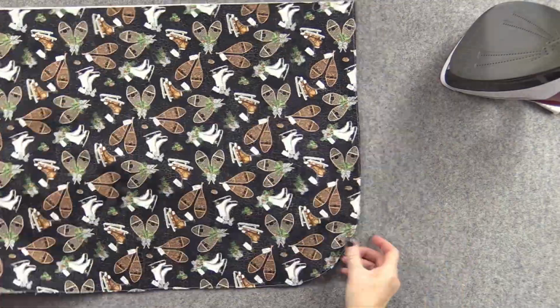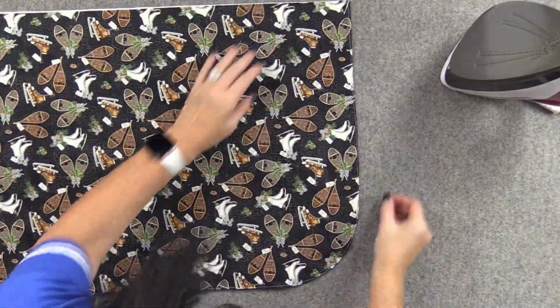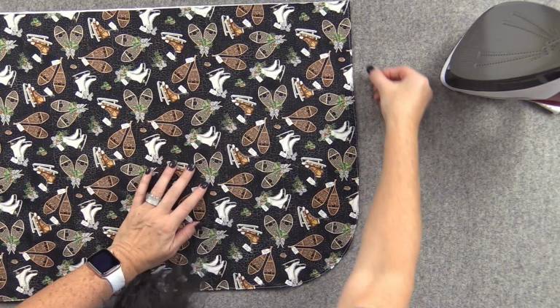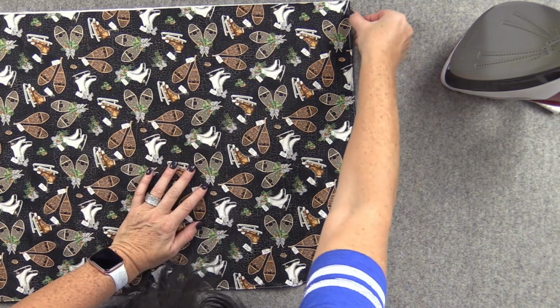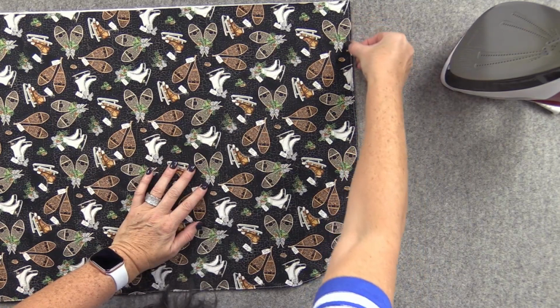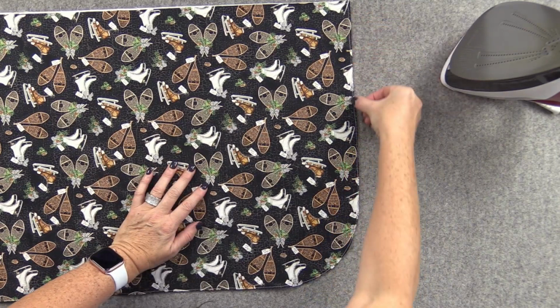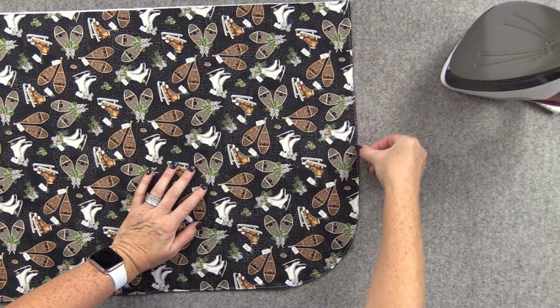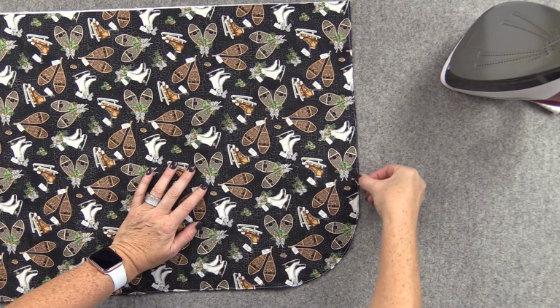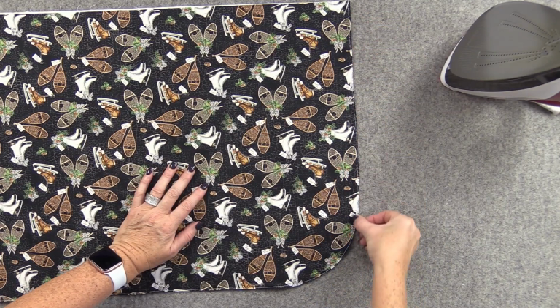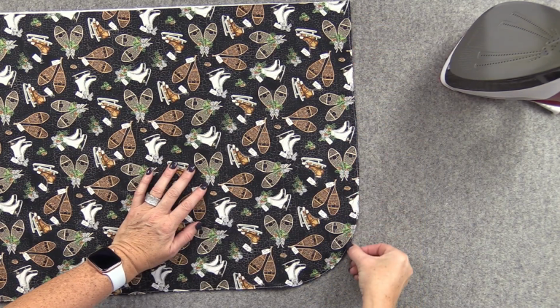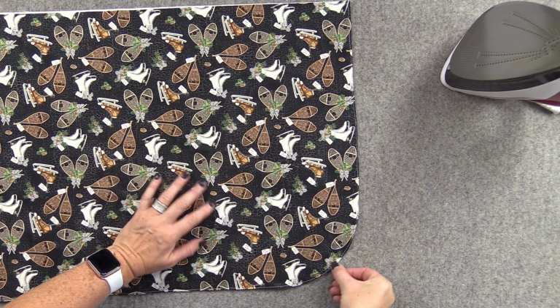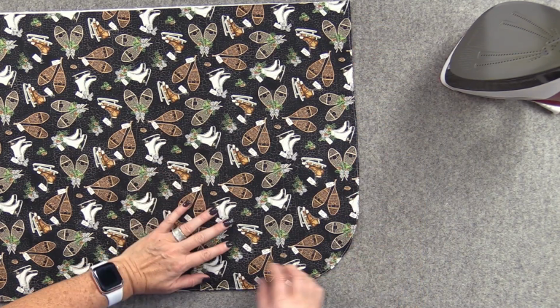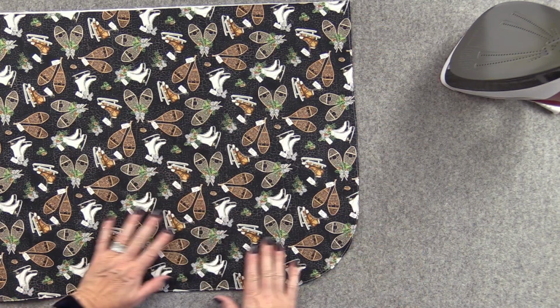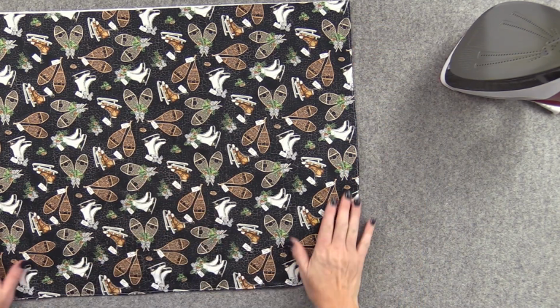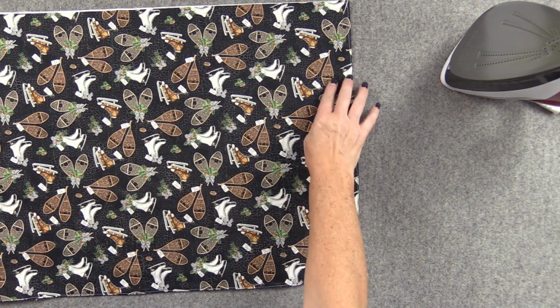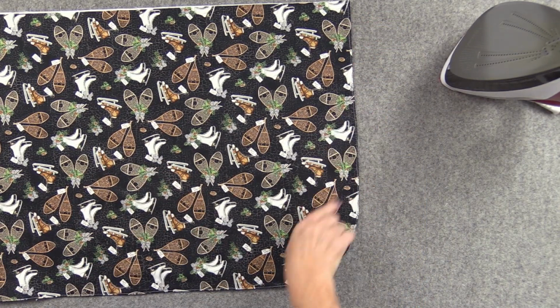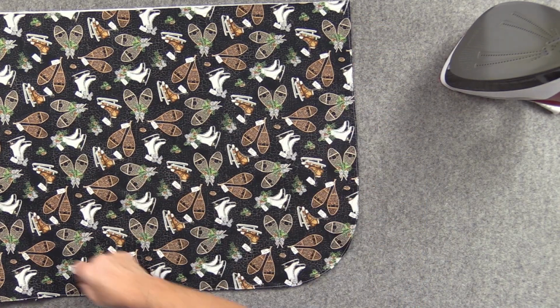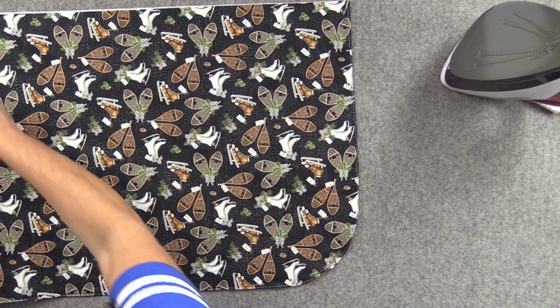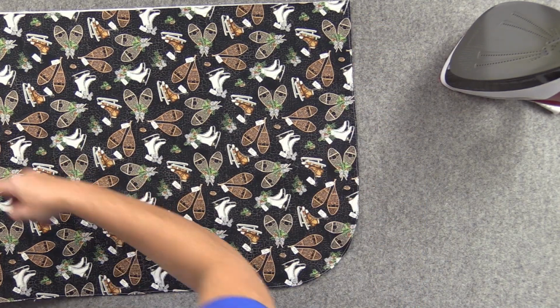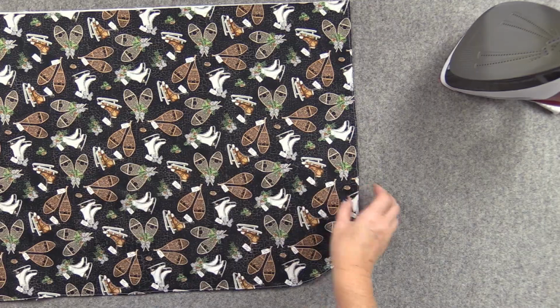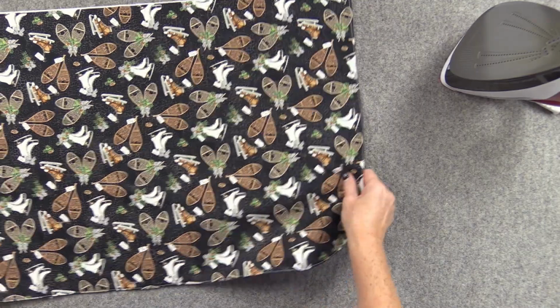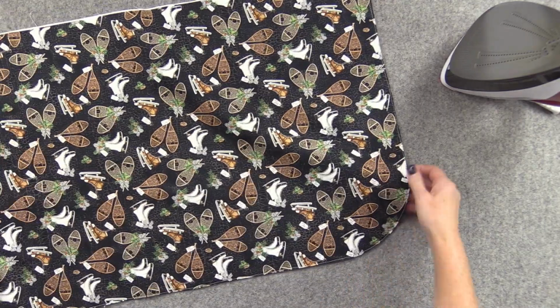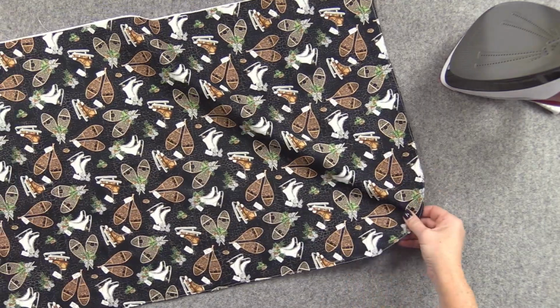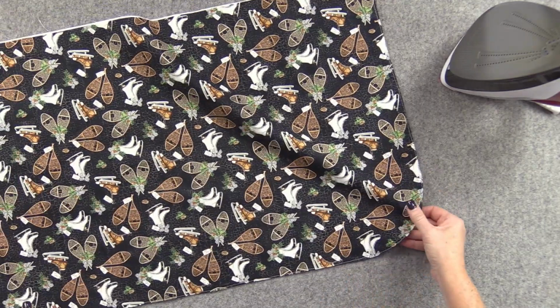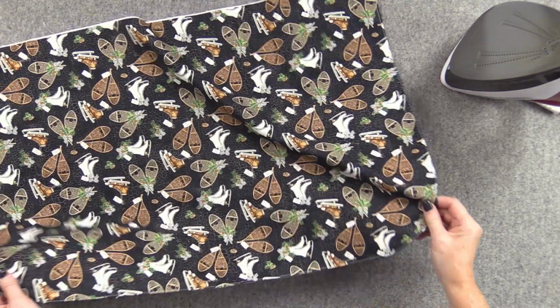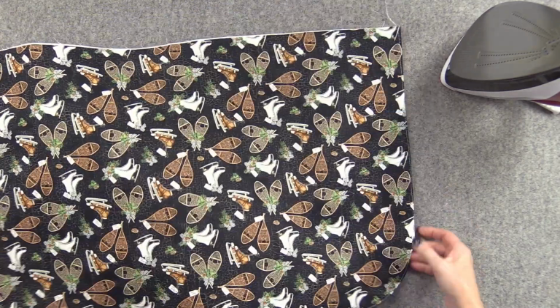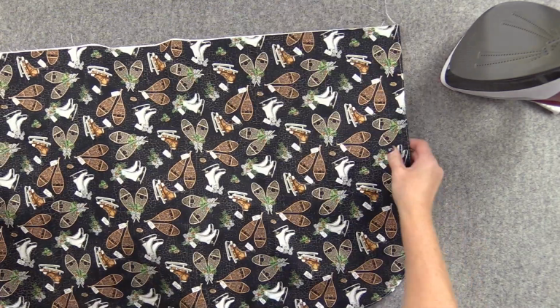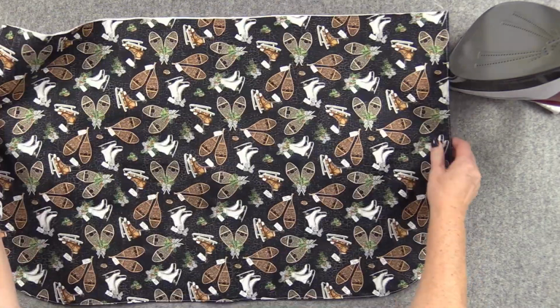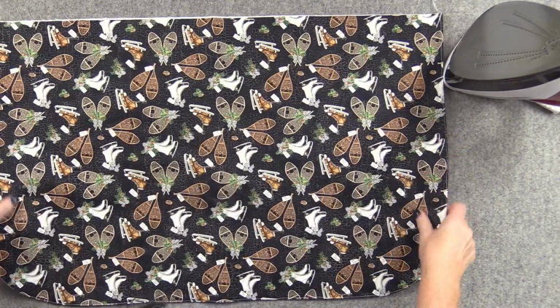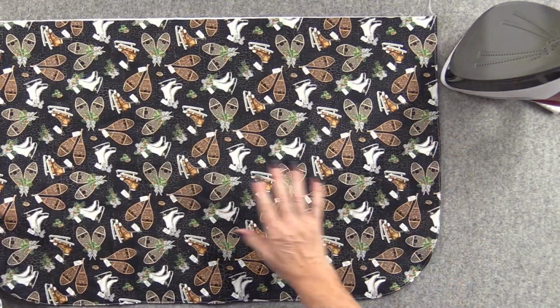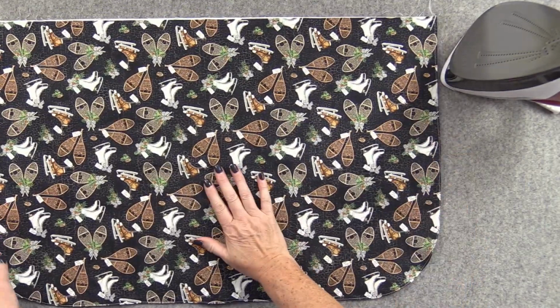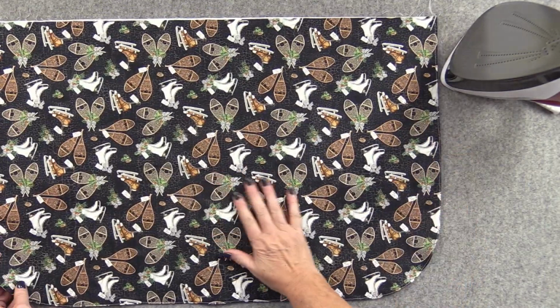As you can see, I just topstitched about an eighth of an inch around the whole edge that we sewed and pressed. So now I'm going to set this aside.